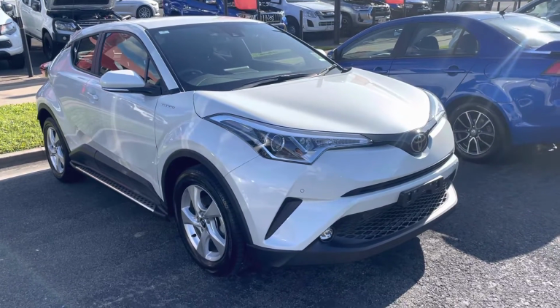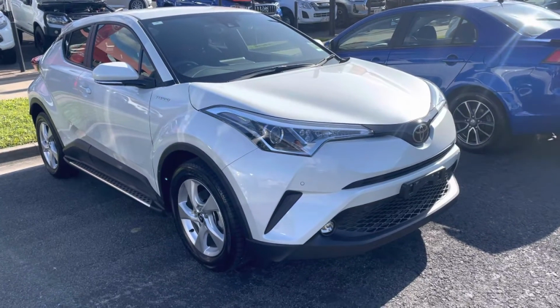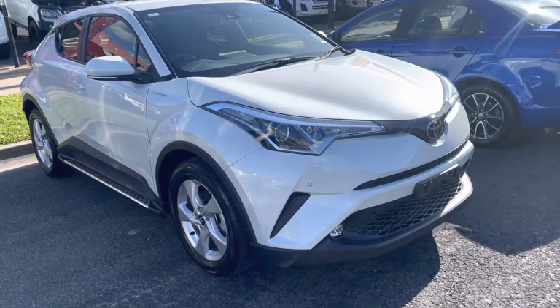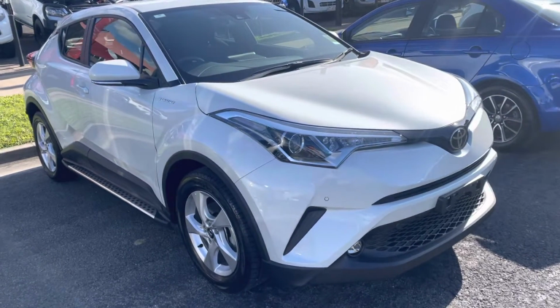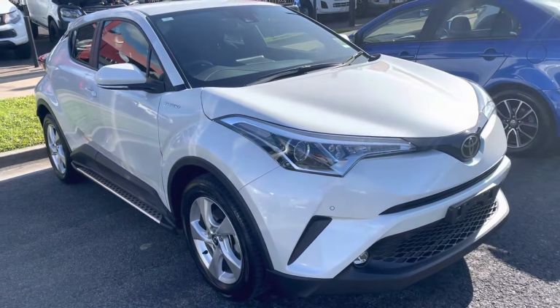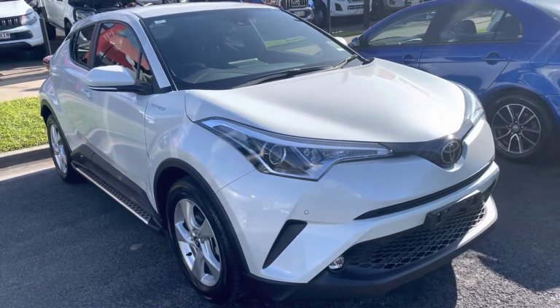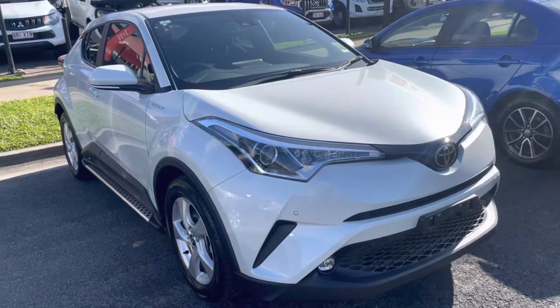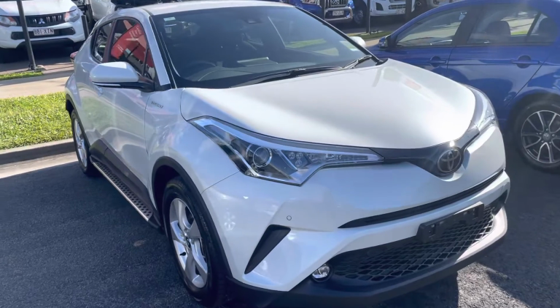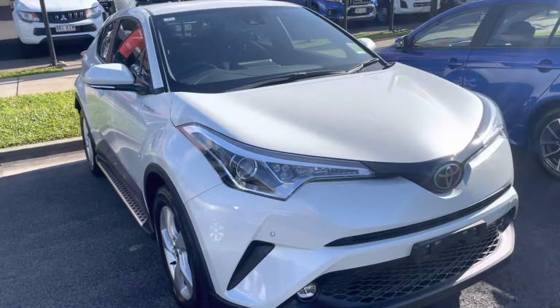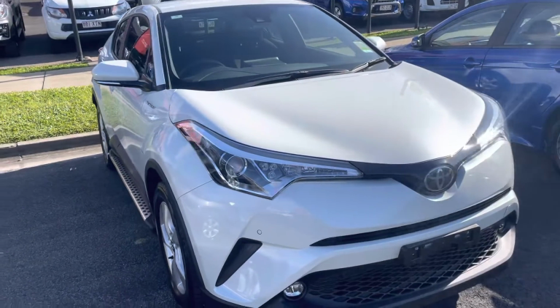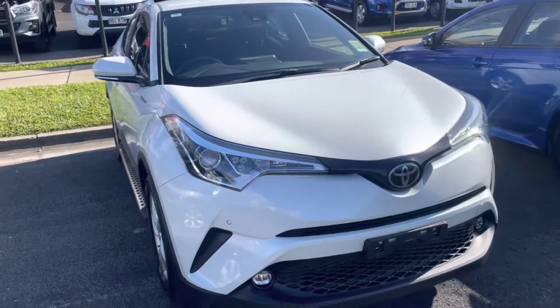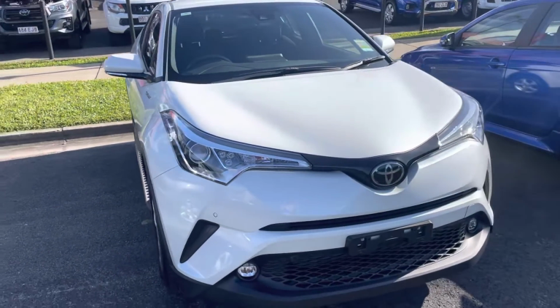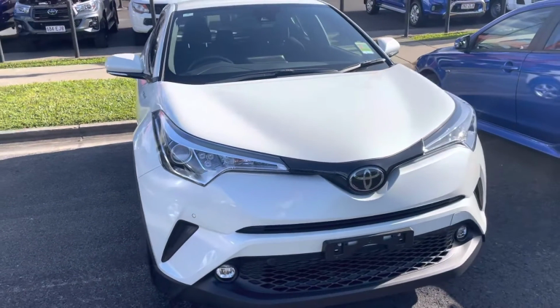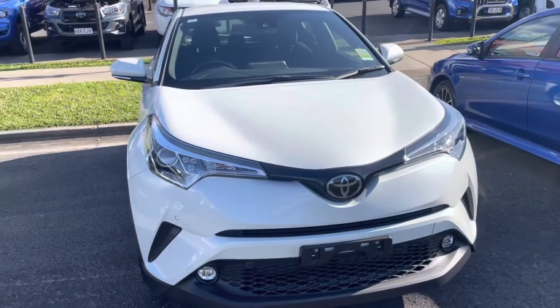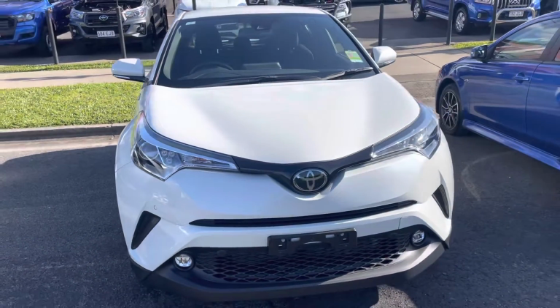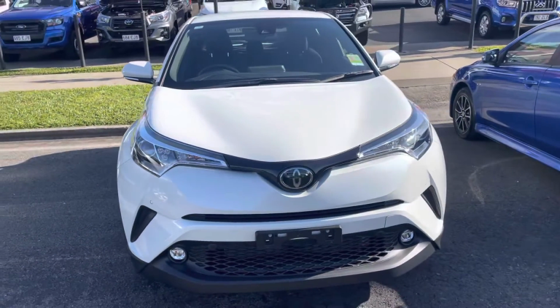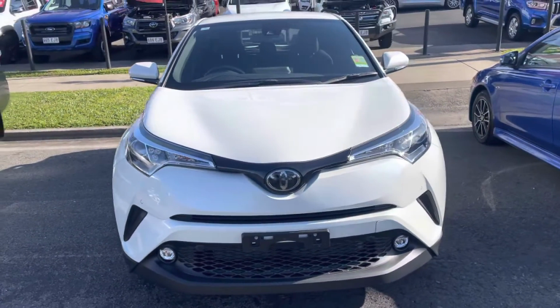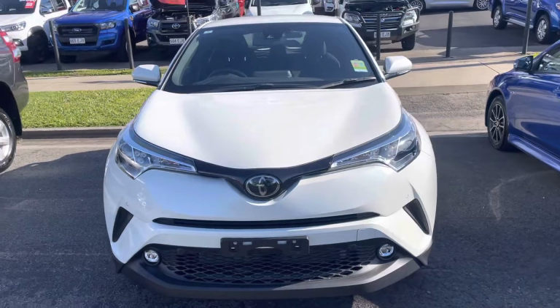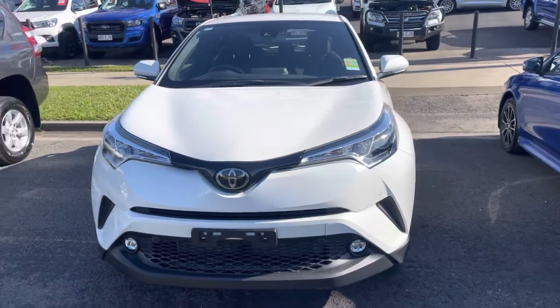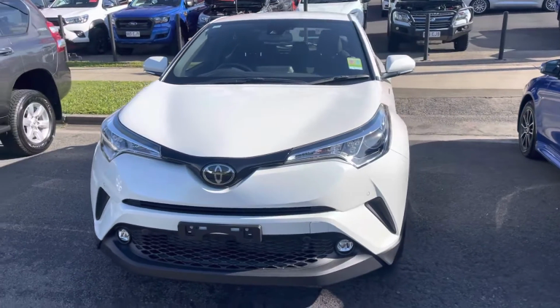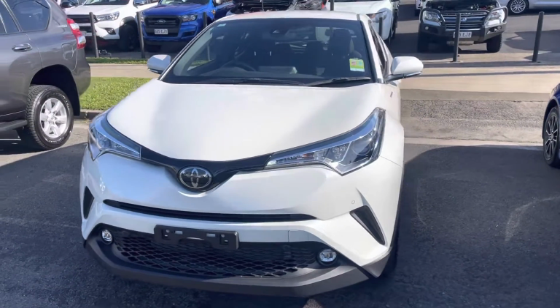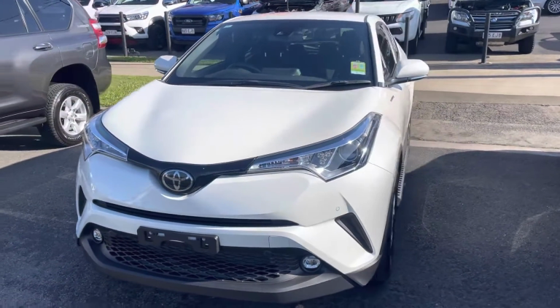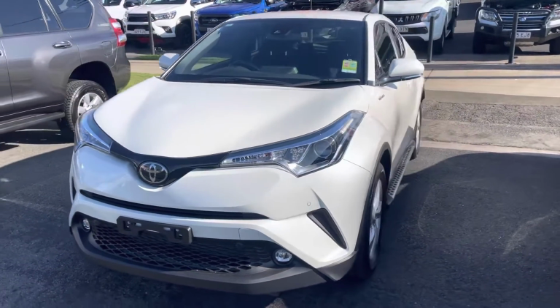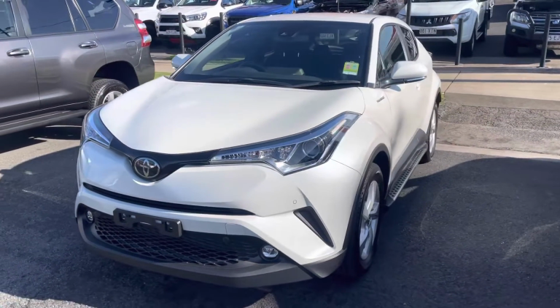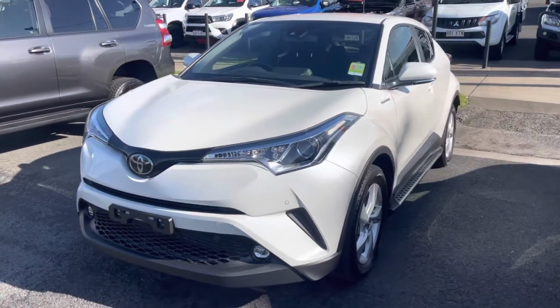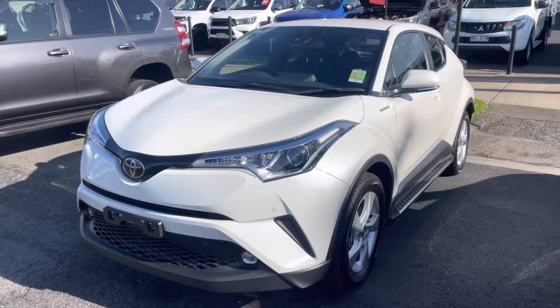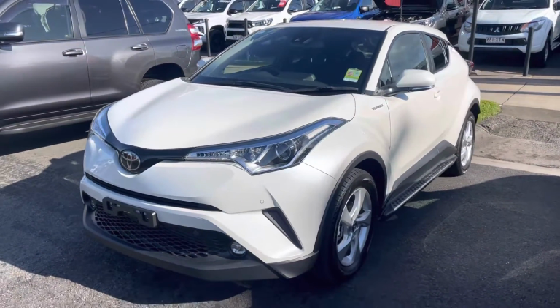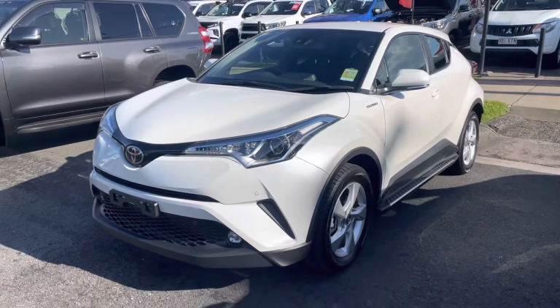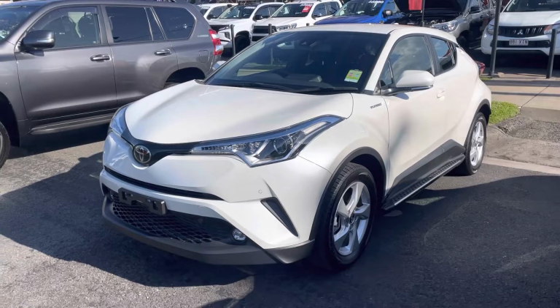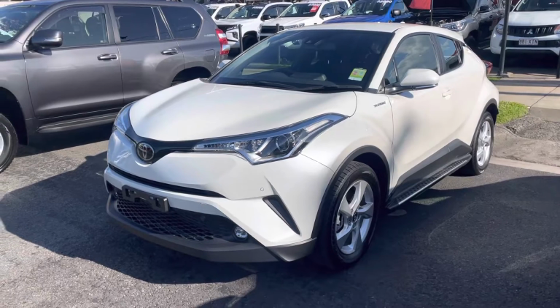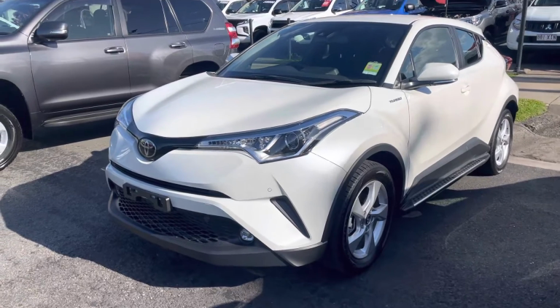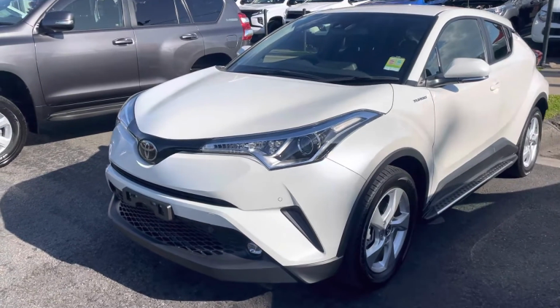Hey Gail and Dennis, I just wanted to do up a quick congratulations video on your purchase of the lovely Toyota CHR manual. I just wanted to say on behalf of Civic Toyota and myself that I'd like to thank you for your business with us.